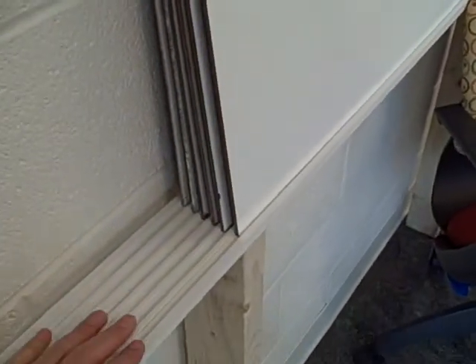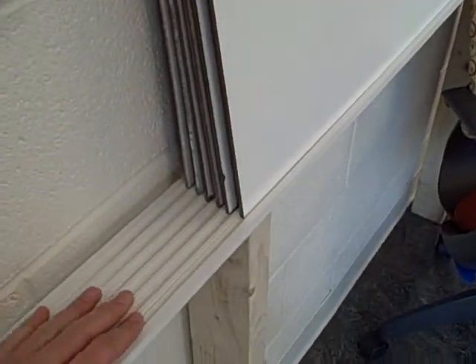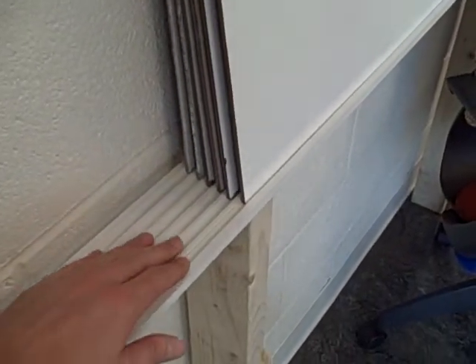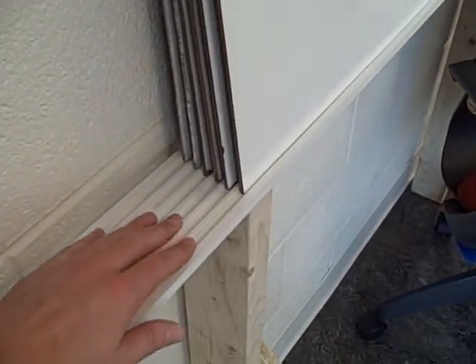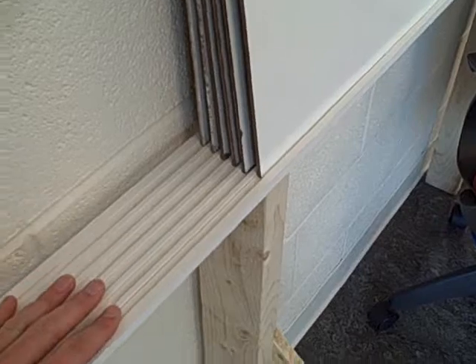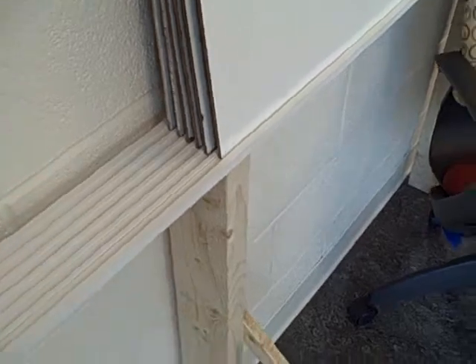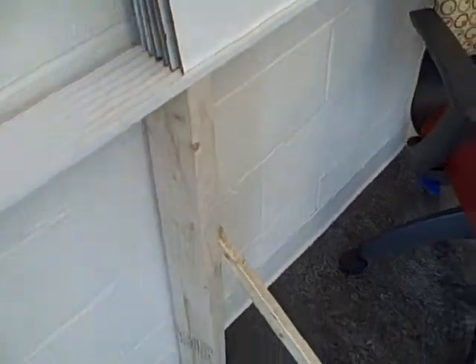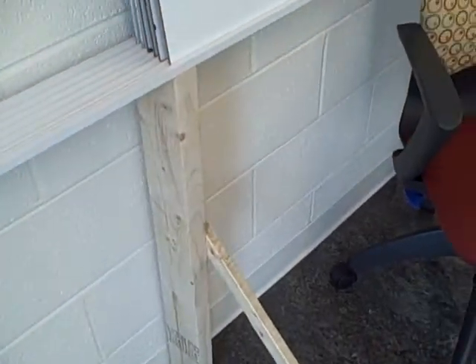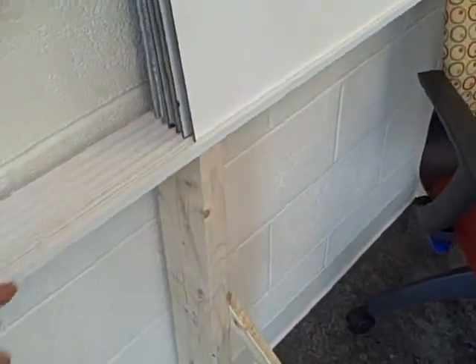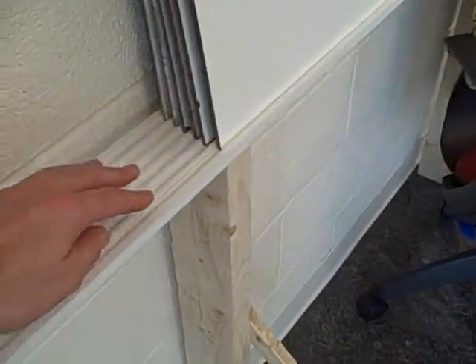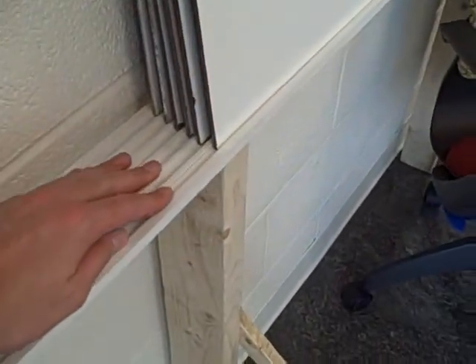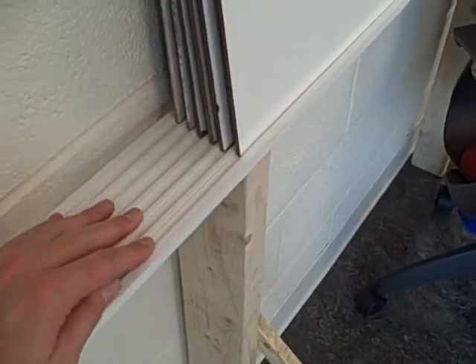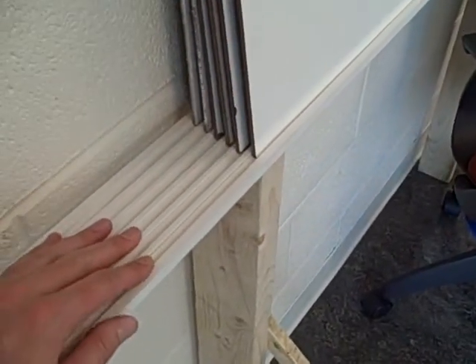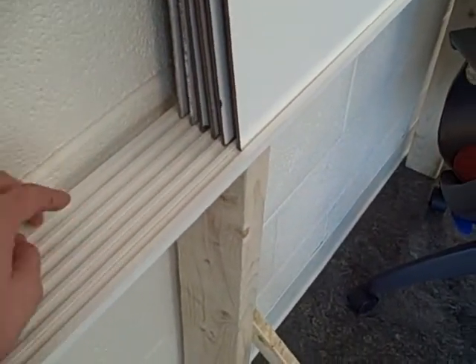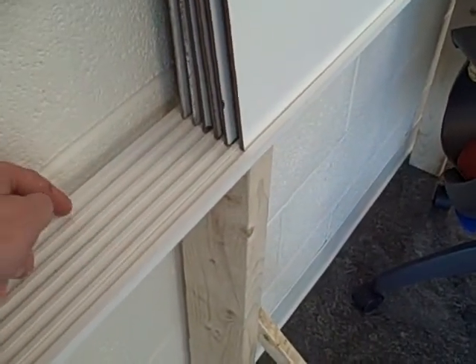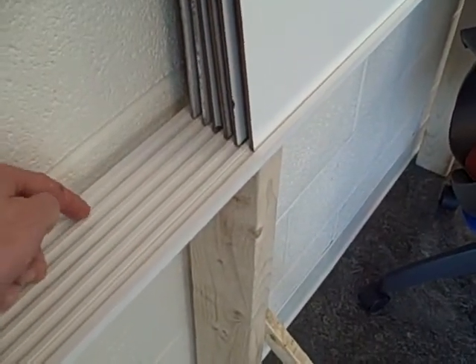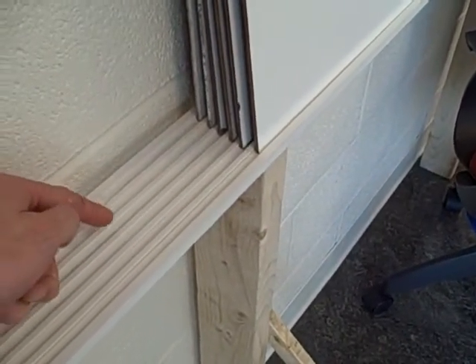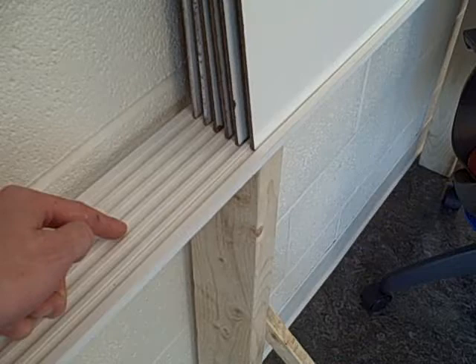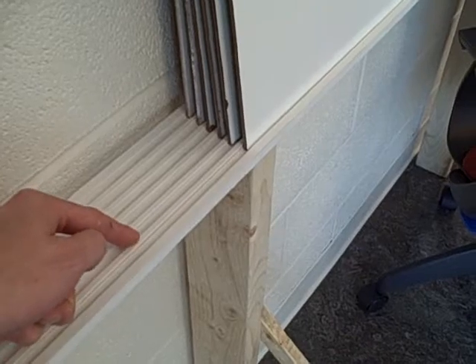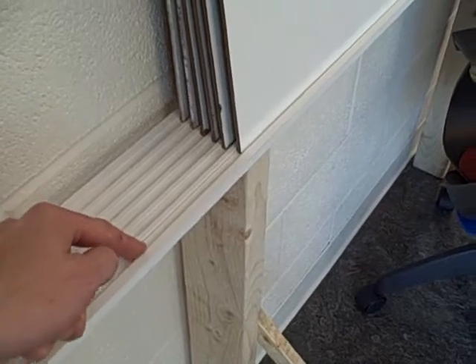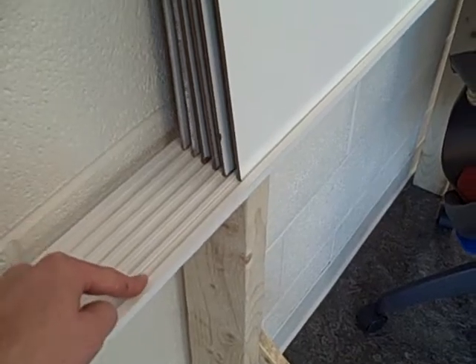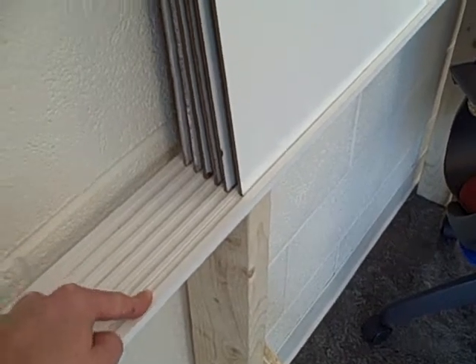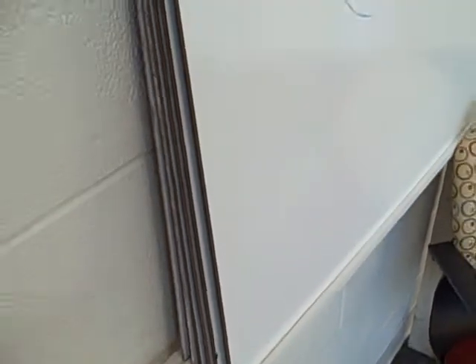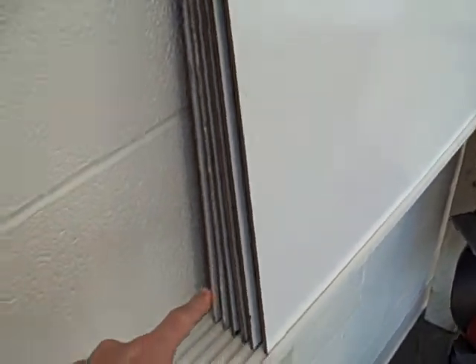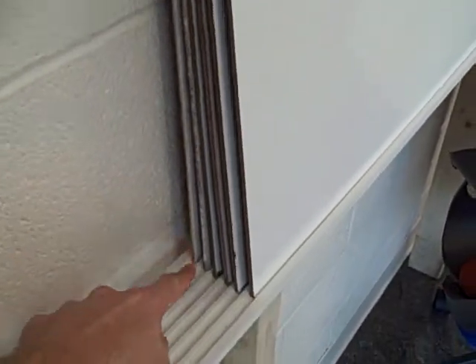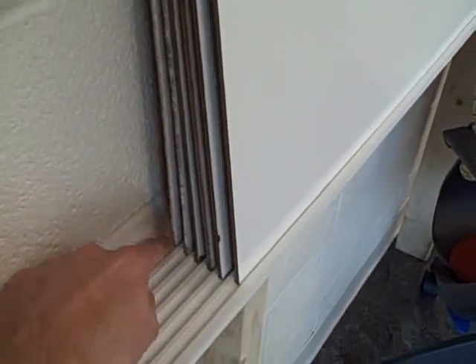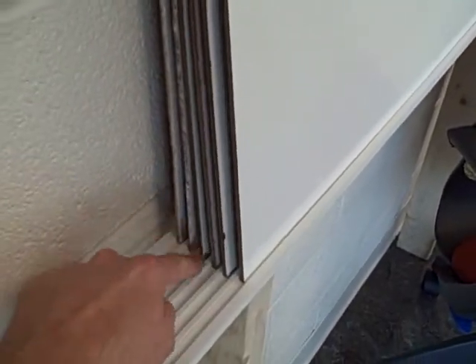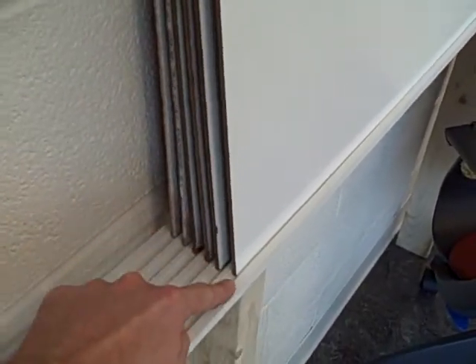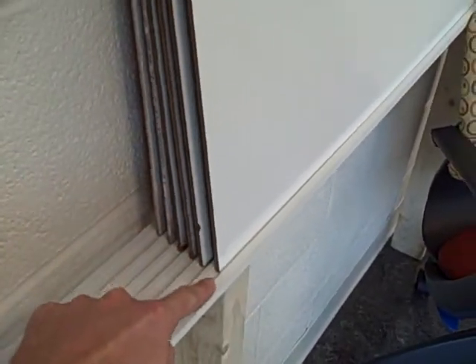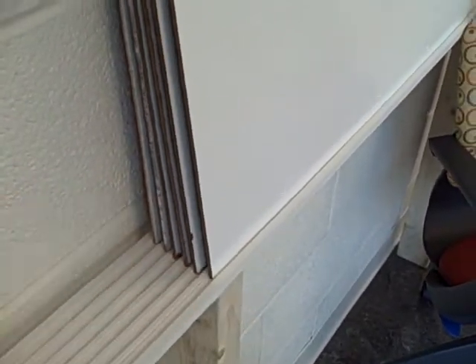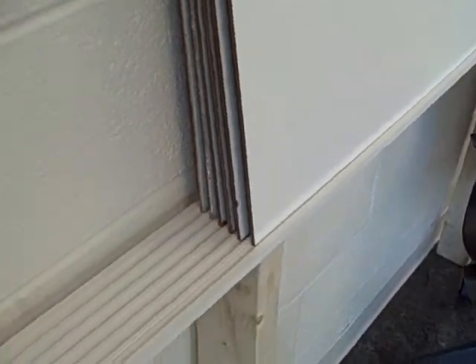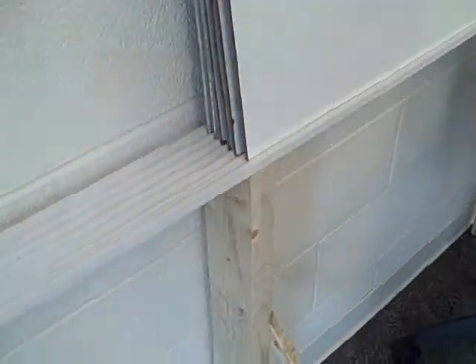All these materials were at Home Depot. We've got this — I think this is a doorjamb — and there are six tracks right here, which is perfect for our six boards. You put one board in each track, which makes it very easy to slide.